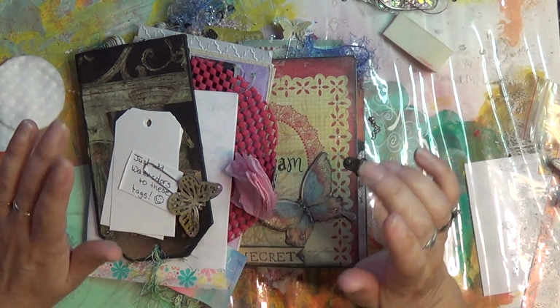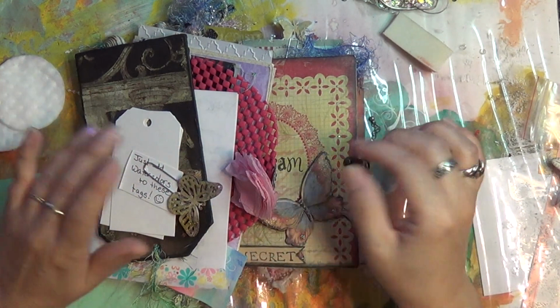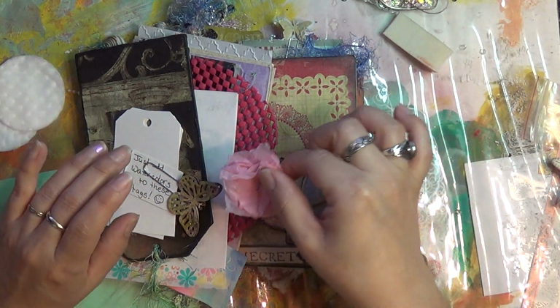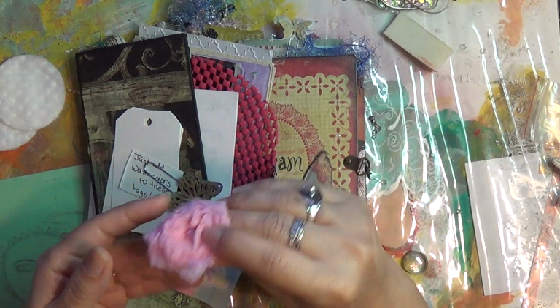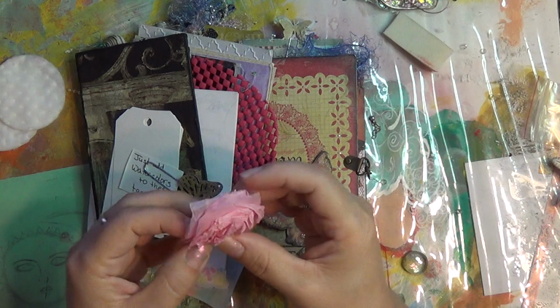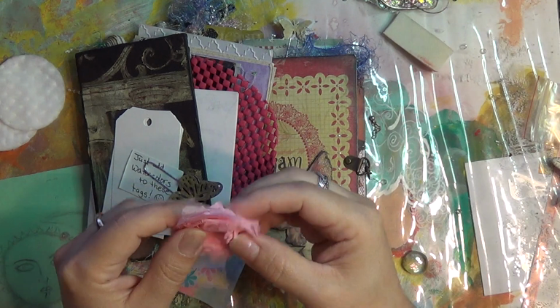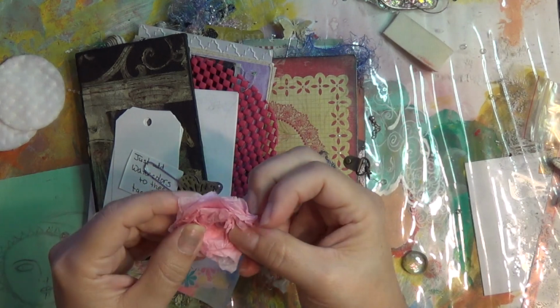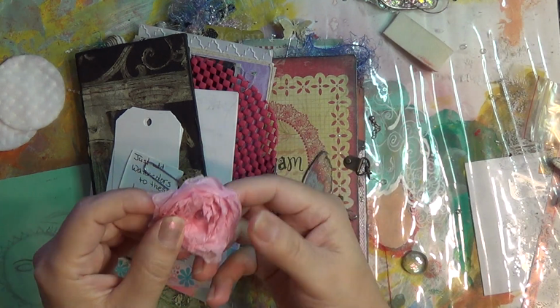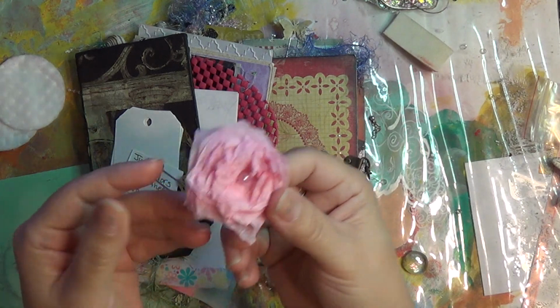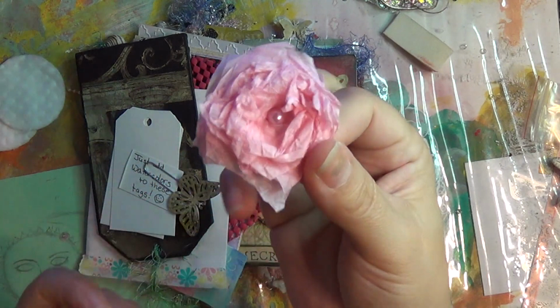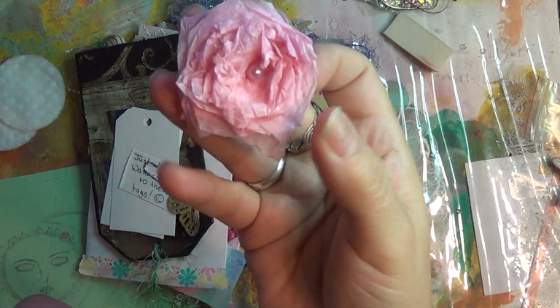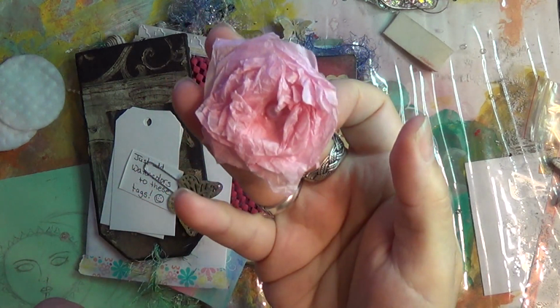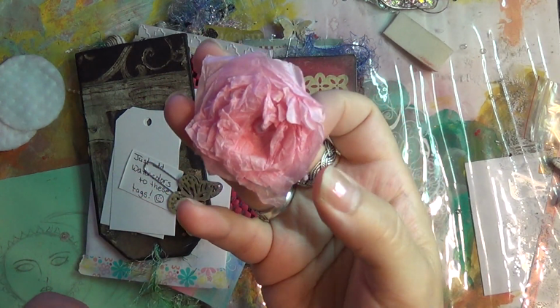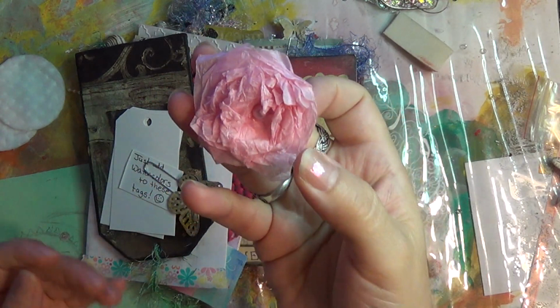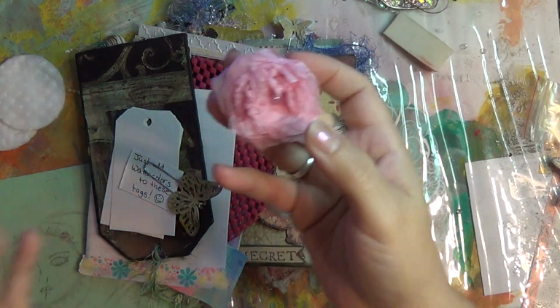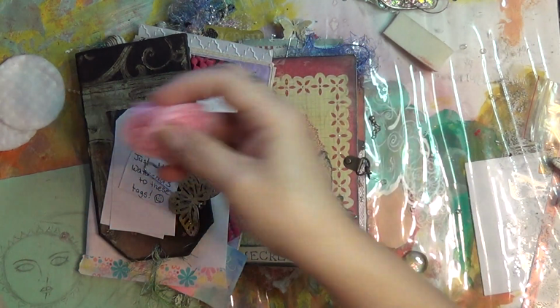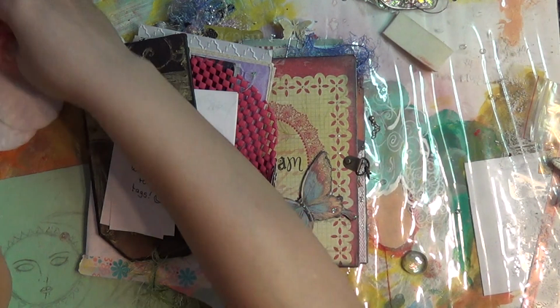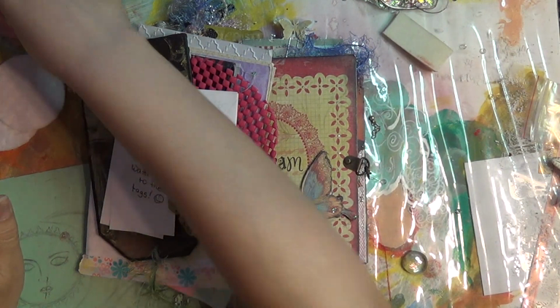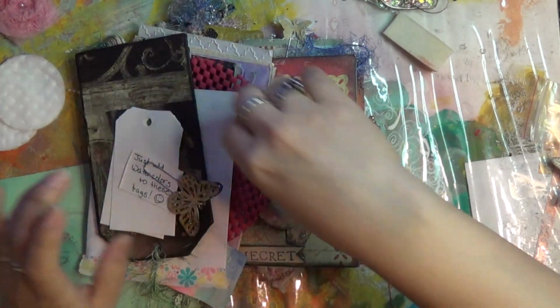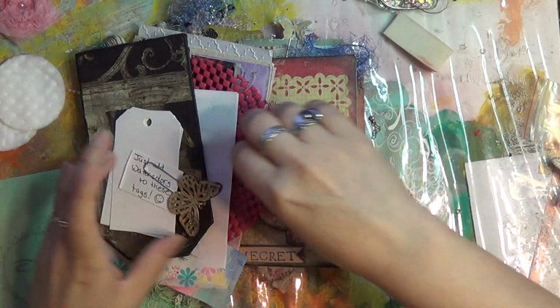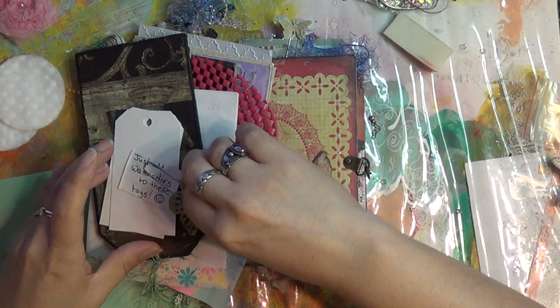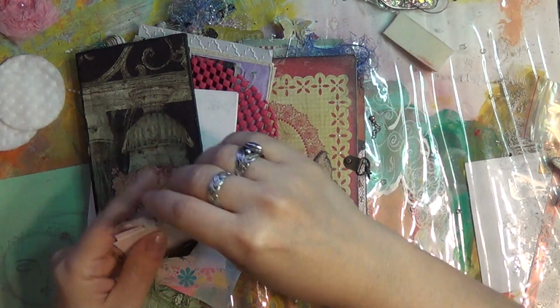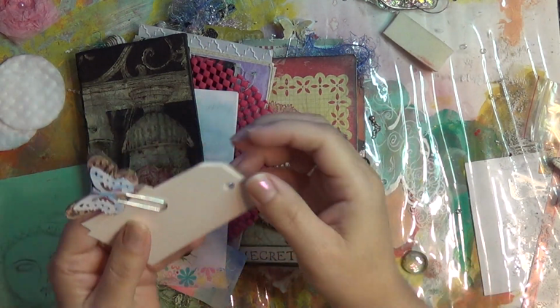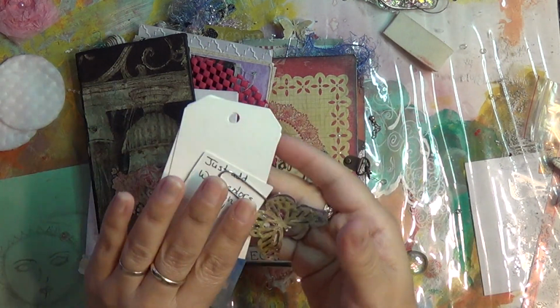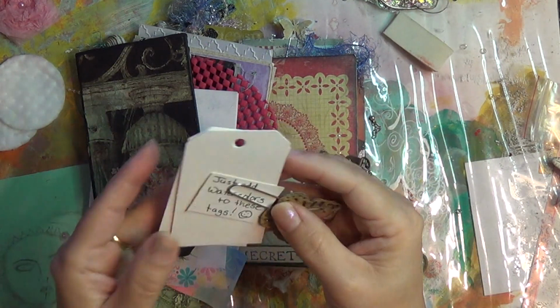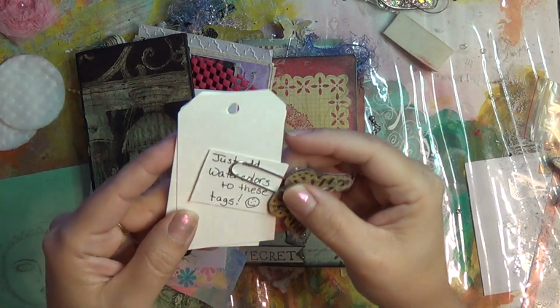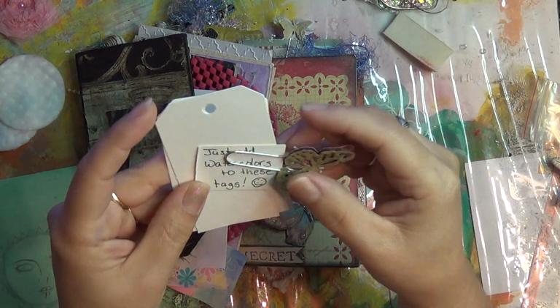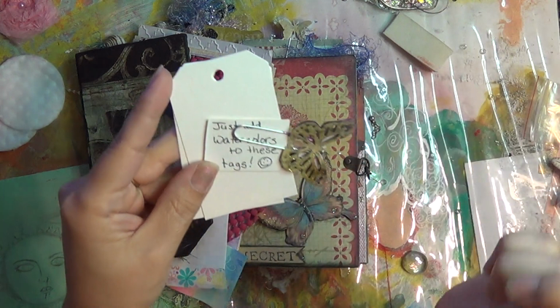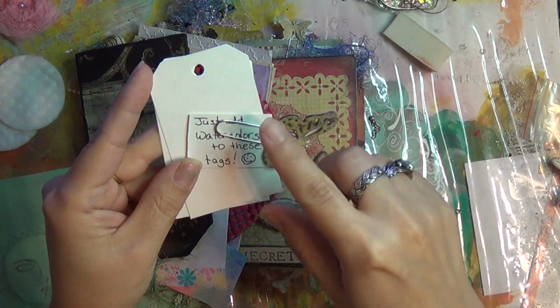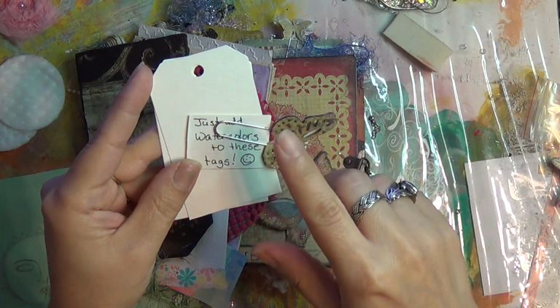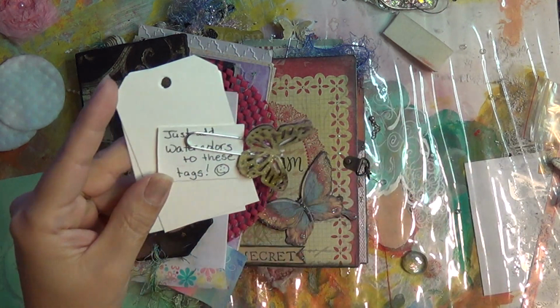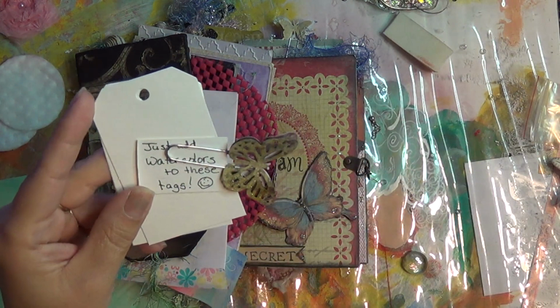Look at how pretty this little flower is made out of tissue. These are pieces that I can use in my art definitely. Some tags and a little note which I really really appreciate.